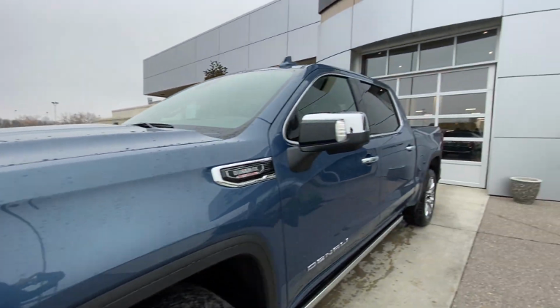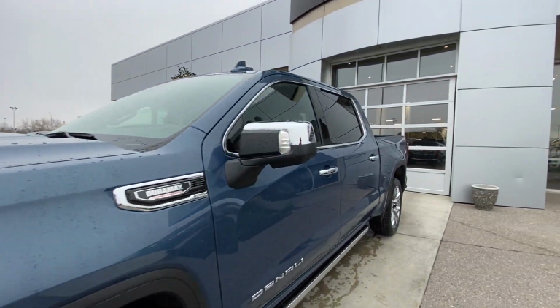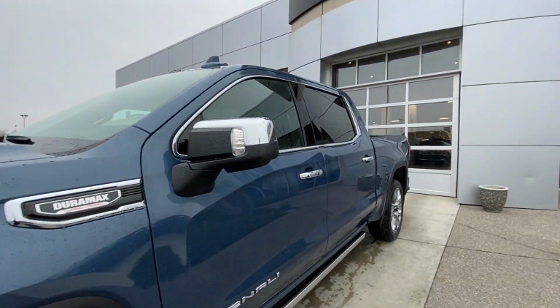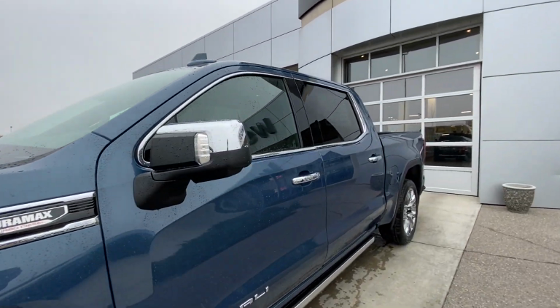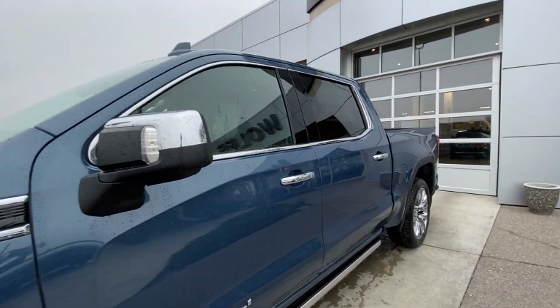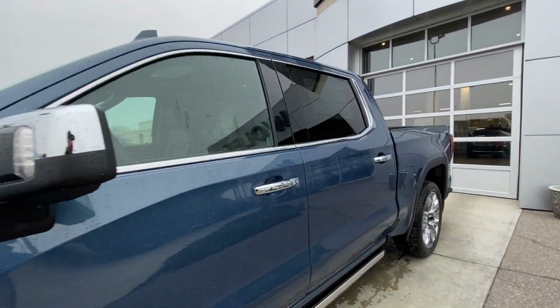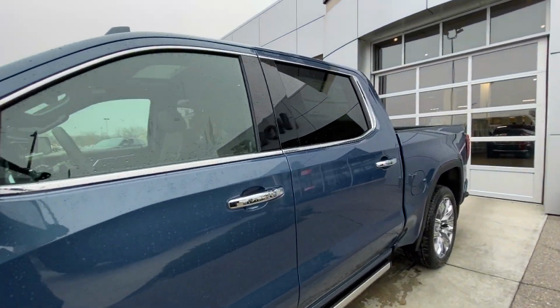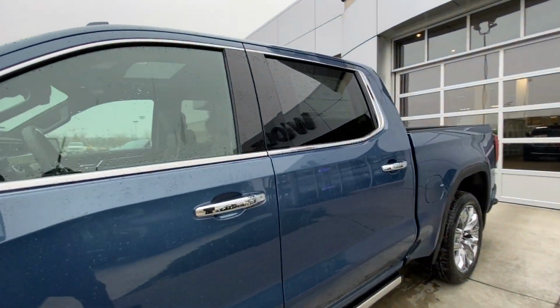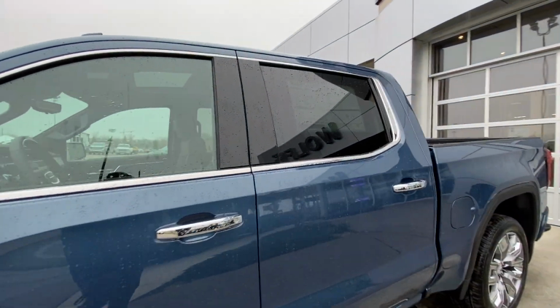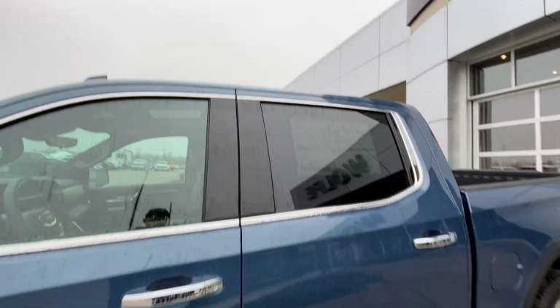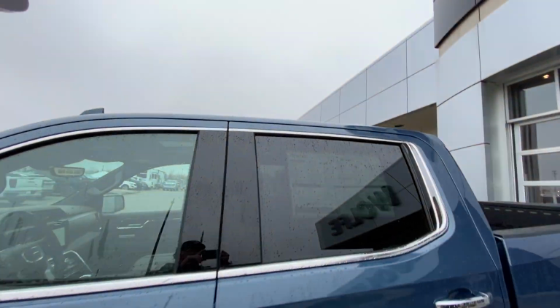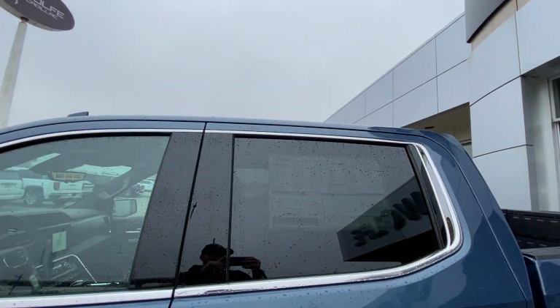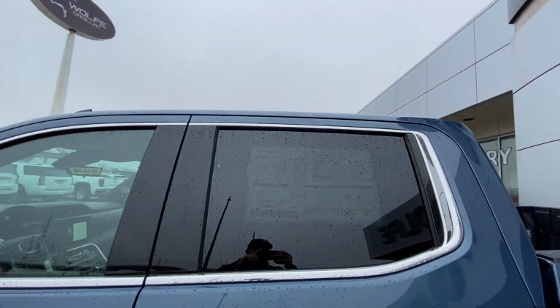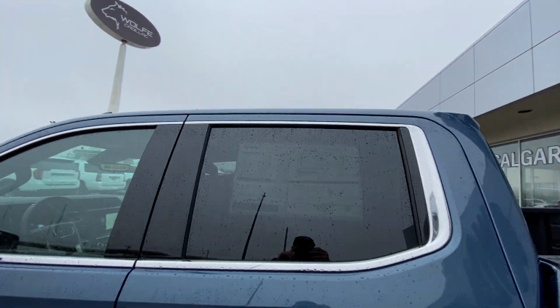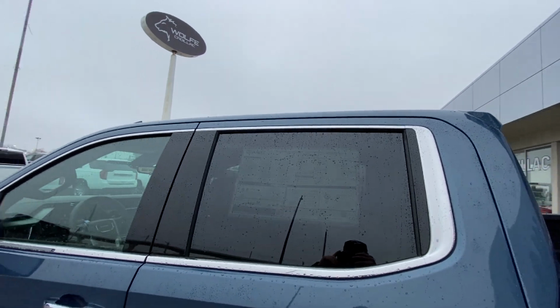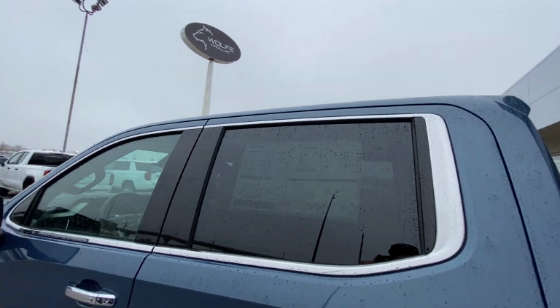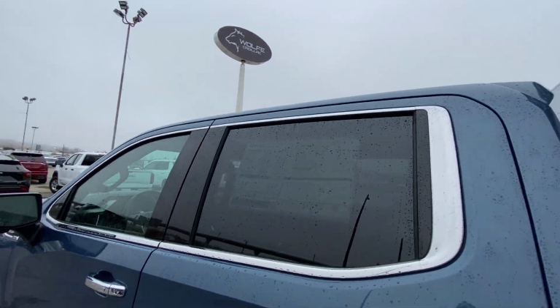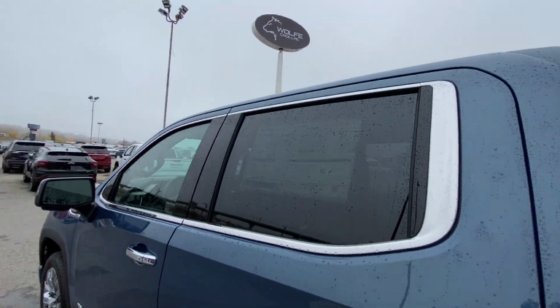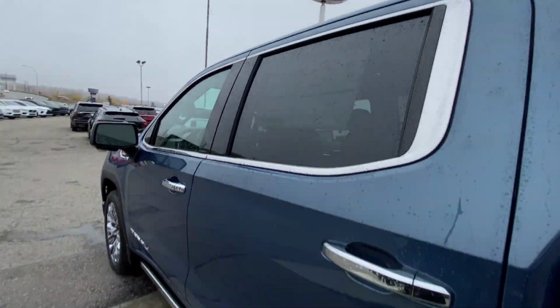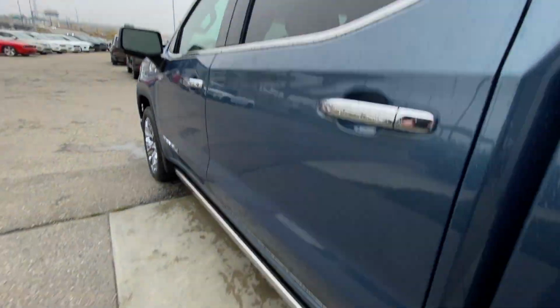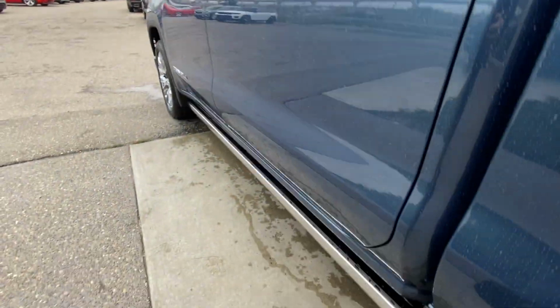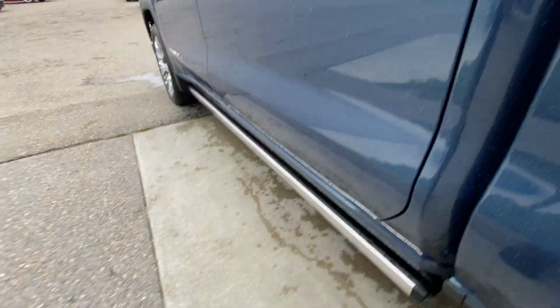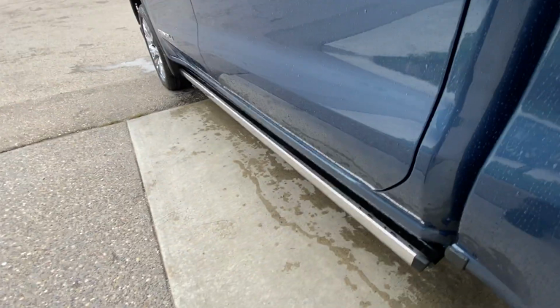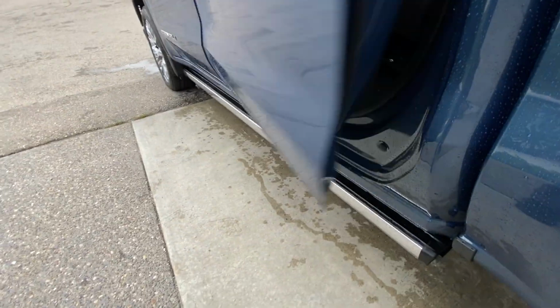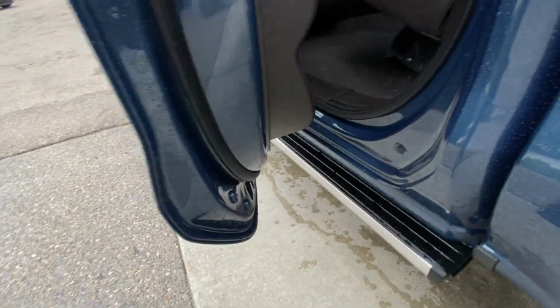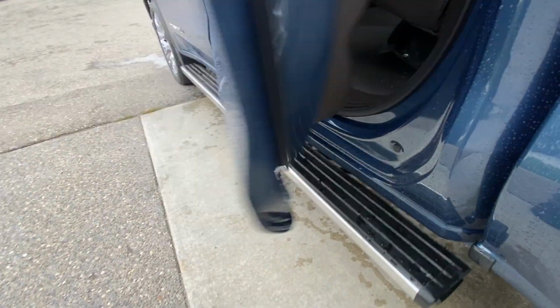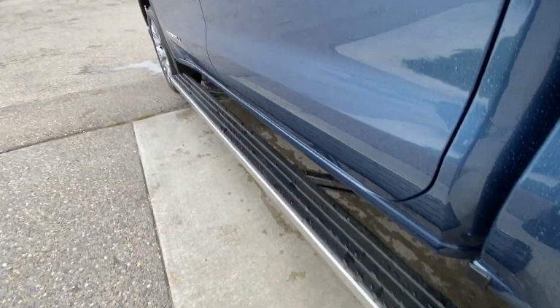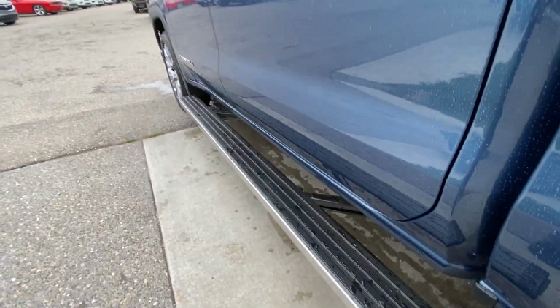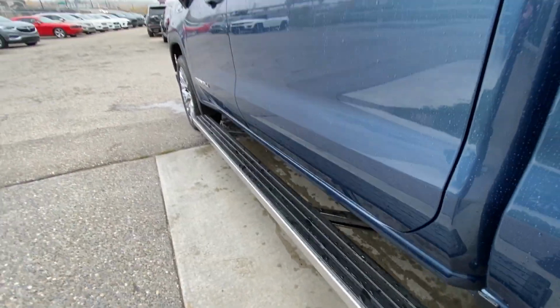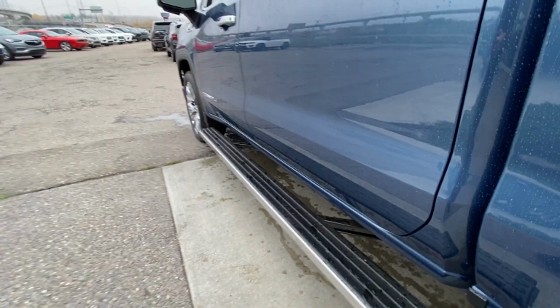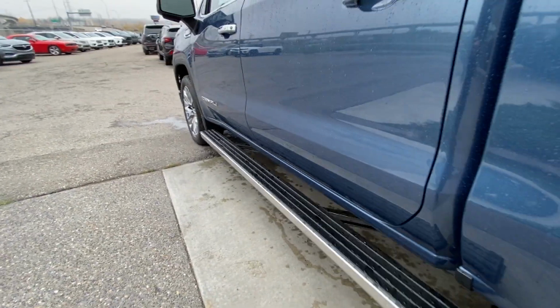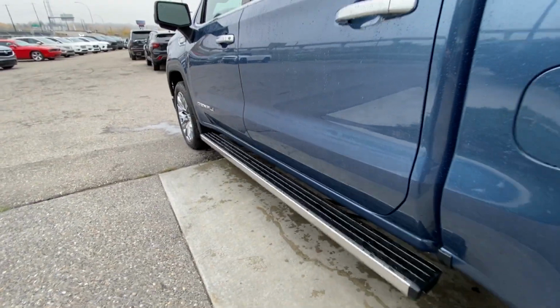Back down the side of the vehicle, this truck is remote-start equipped. It features rear-tinted privacy windows with chrome trim all around. Automatic step assist comes on once the doors are open and retracts once the doors are closed.